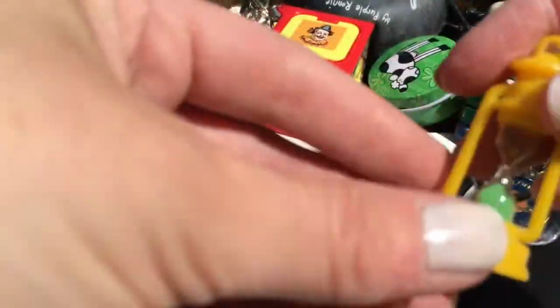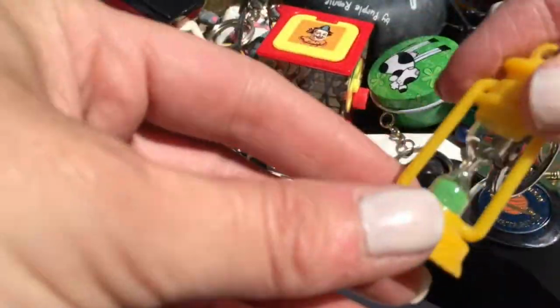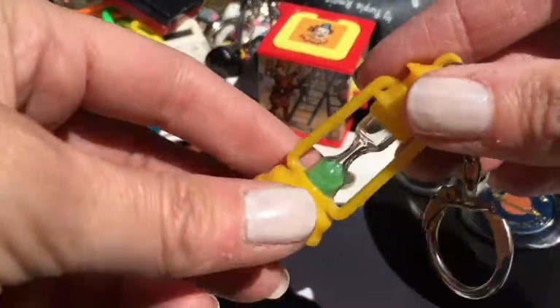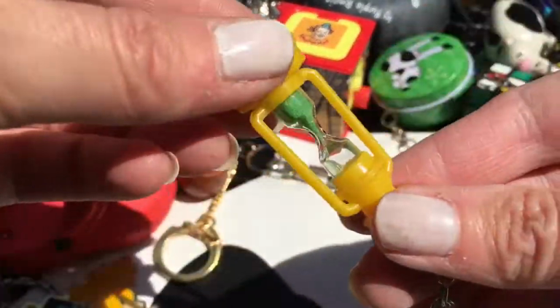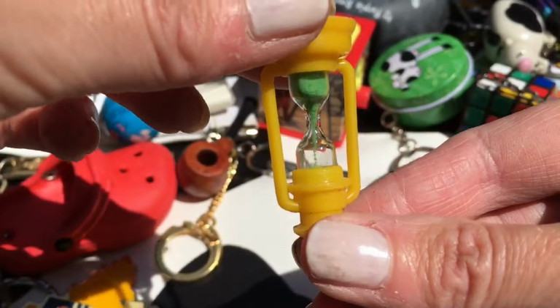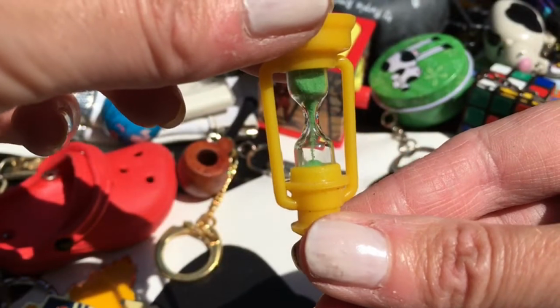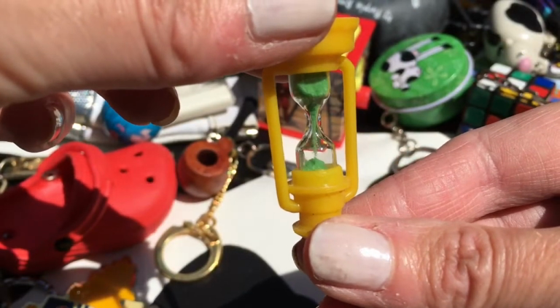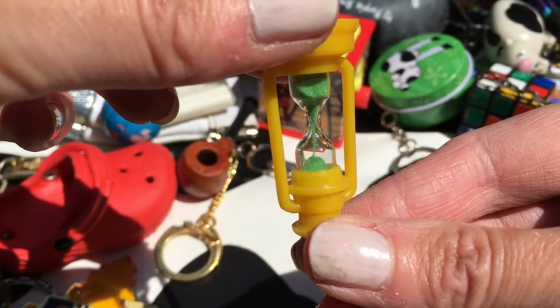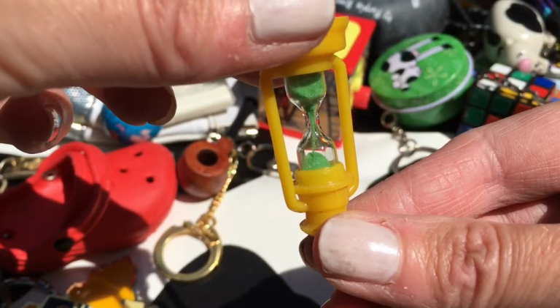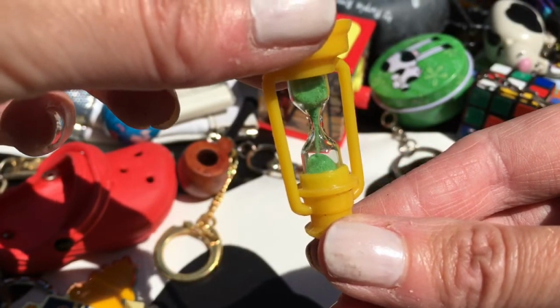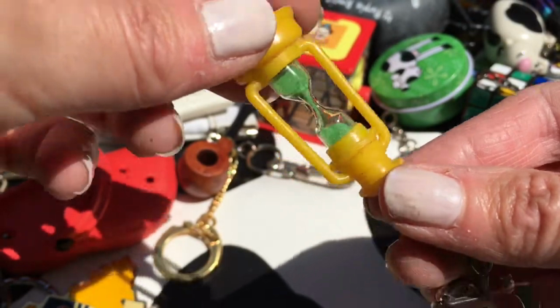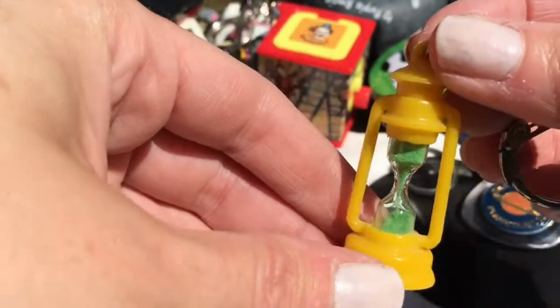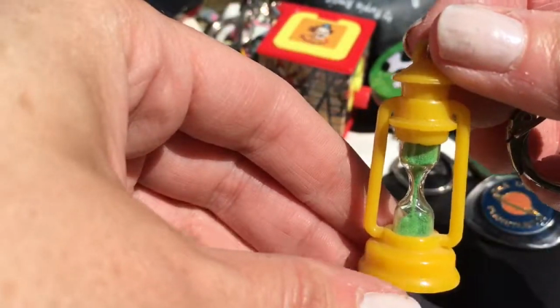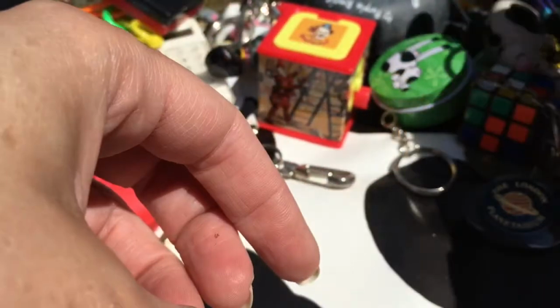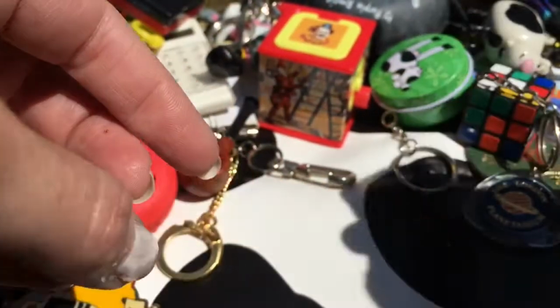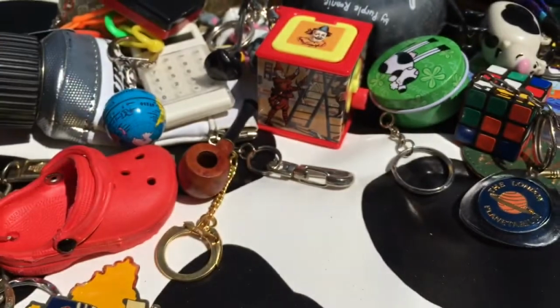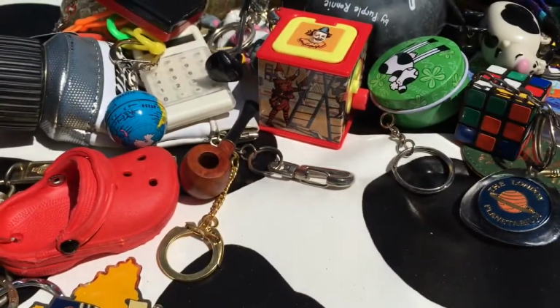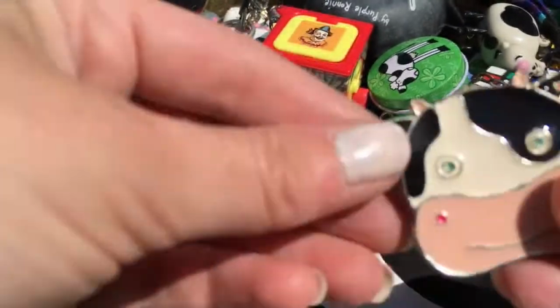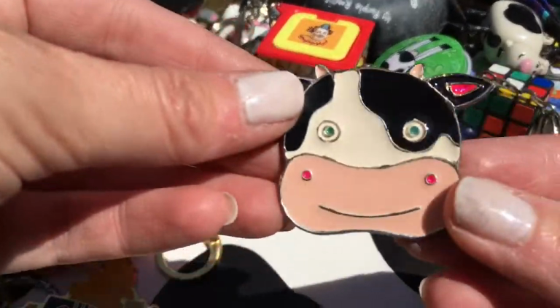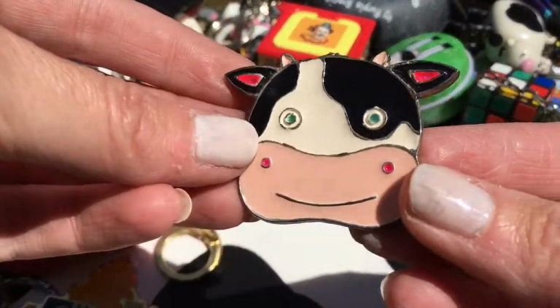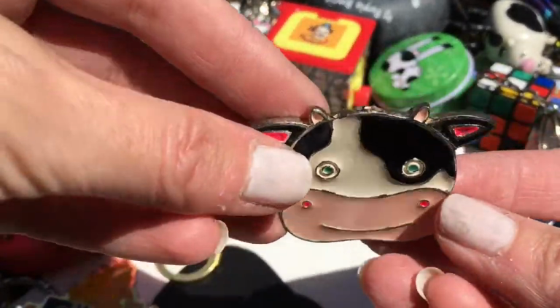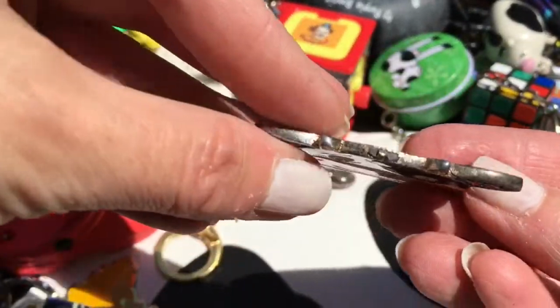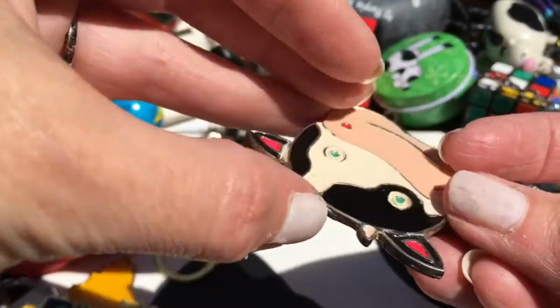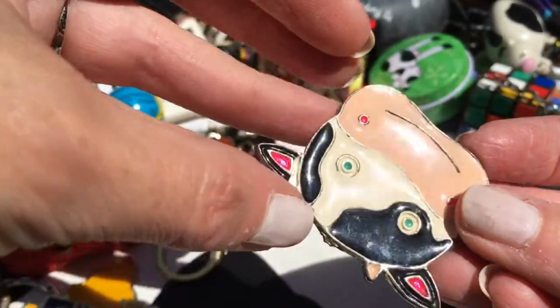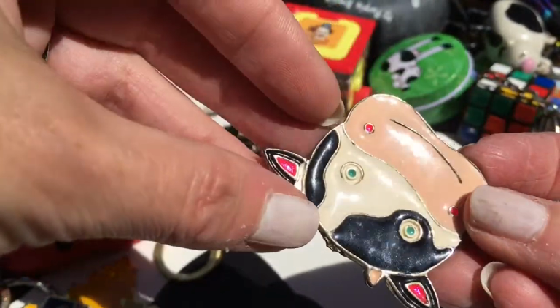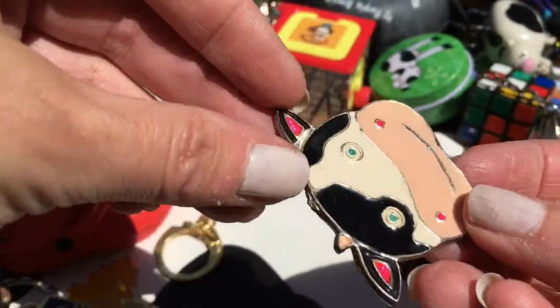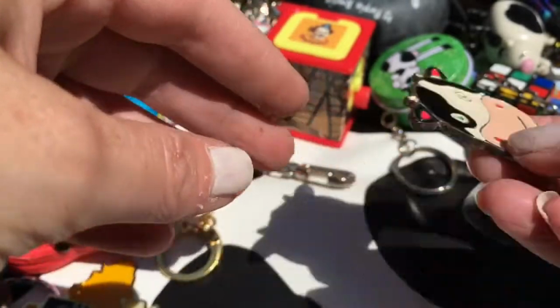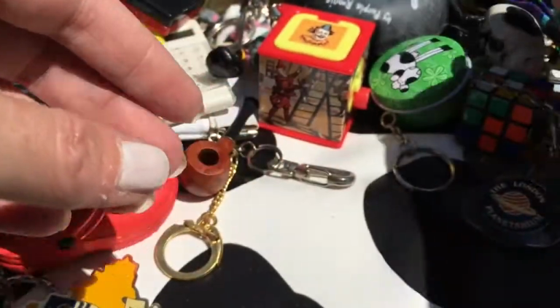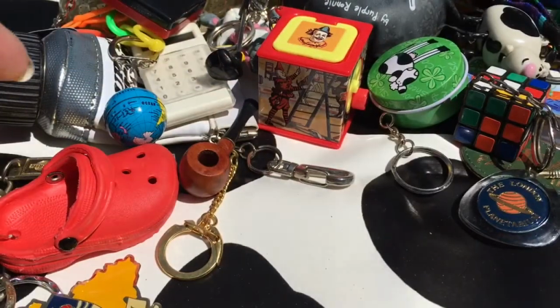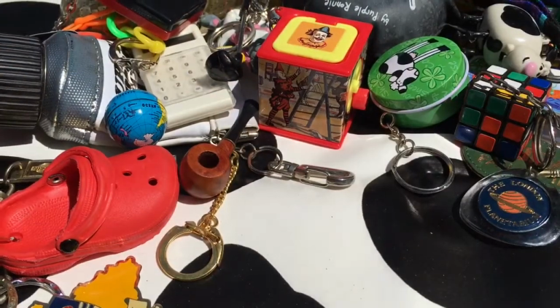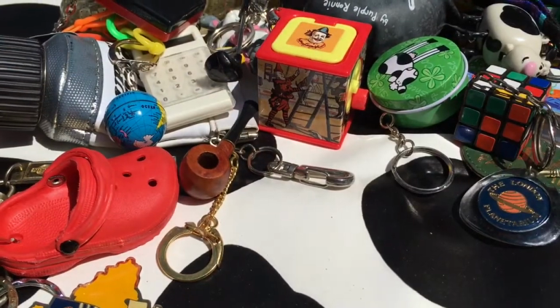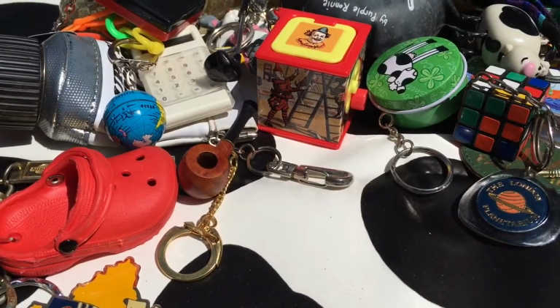A little sand timer - and it works. I think I had a few of these, I don't know where they've gone. Maybe it came in a cracker. Yet another cow - this one broke off its chain. Maybe I'll put it in resin or something.